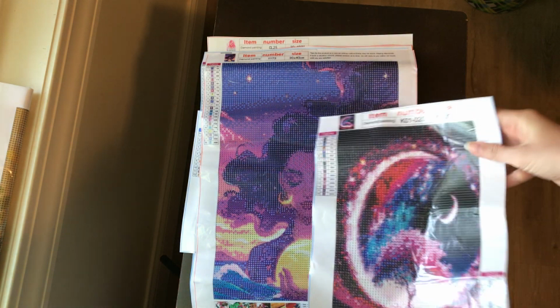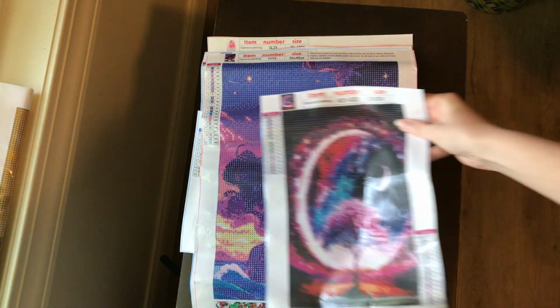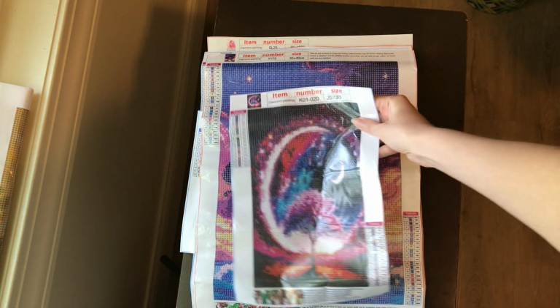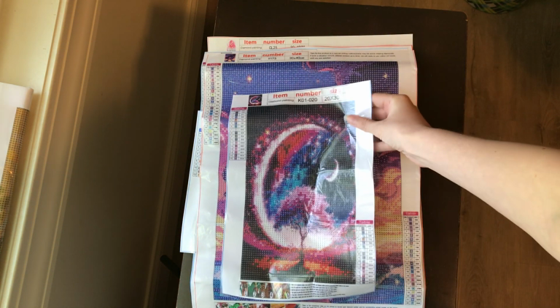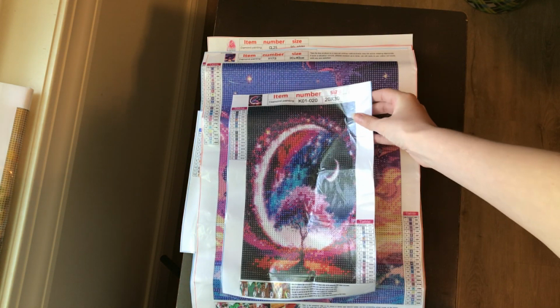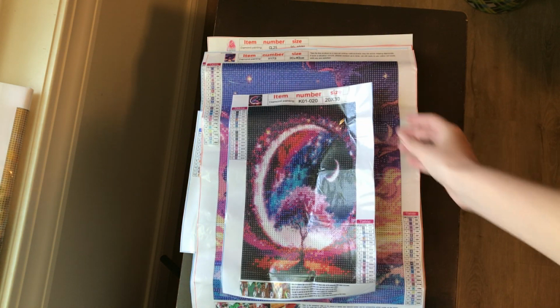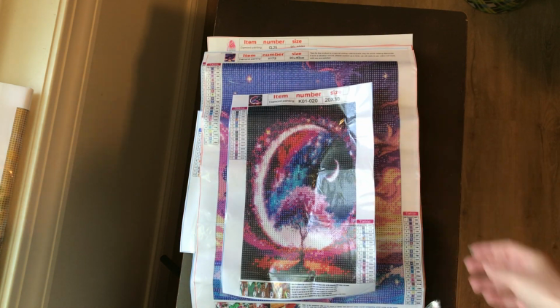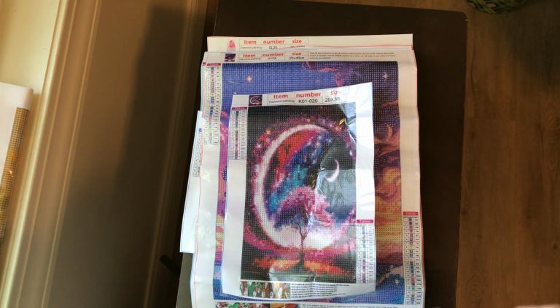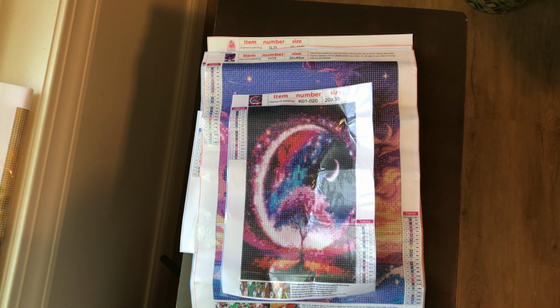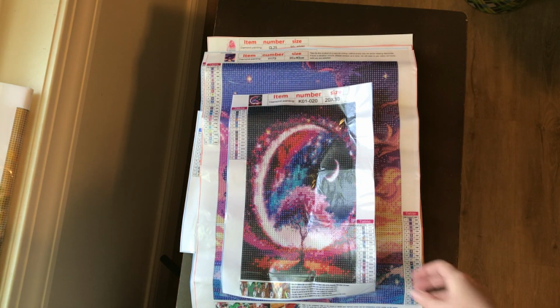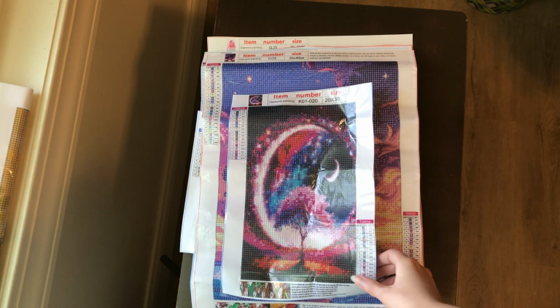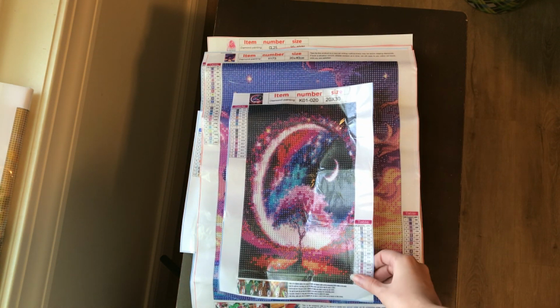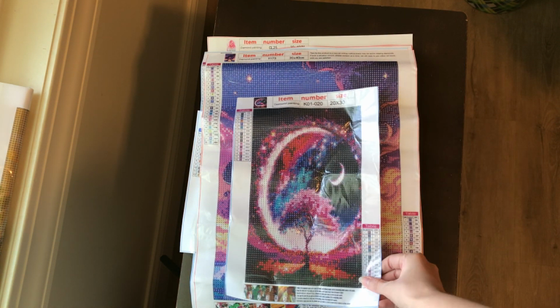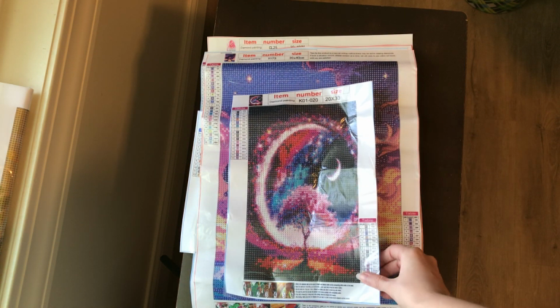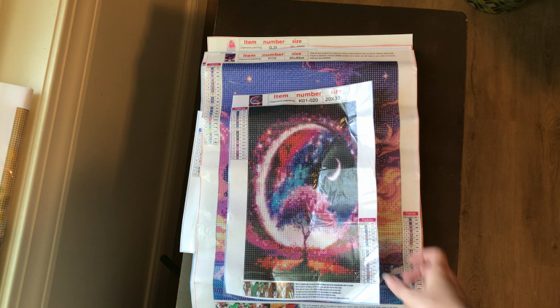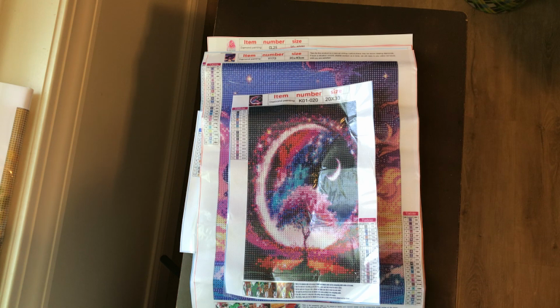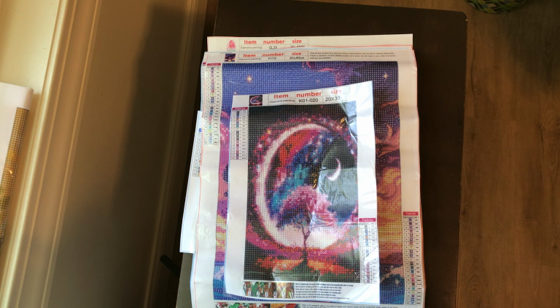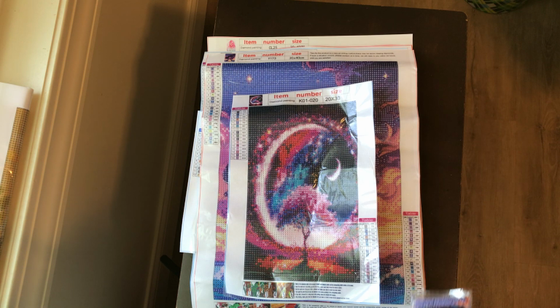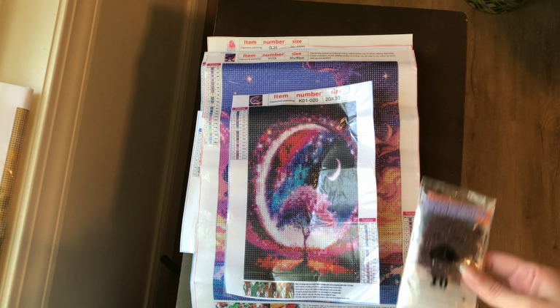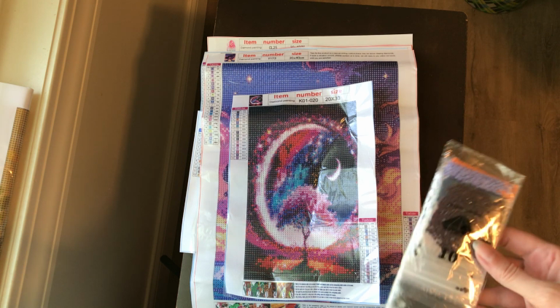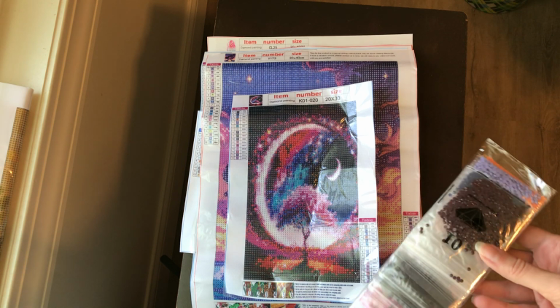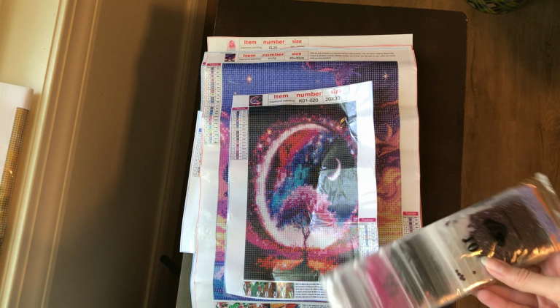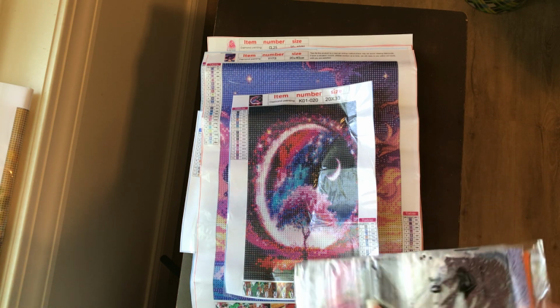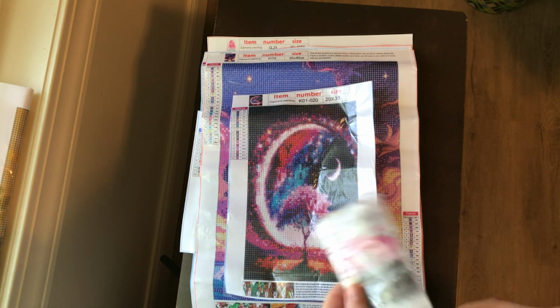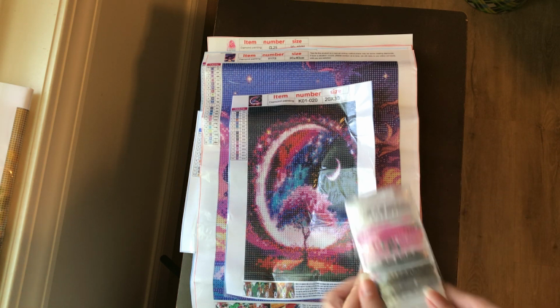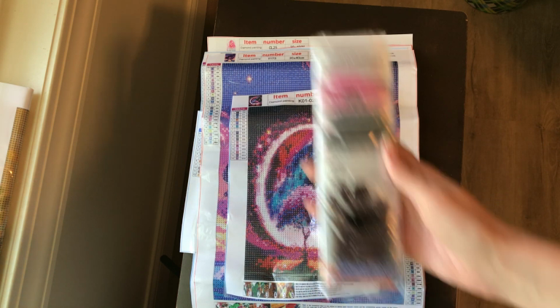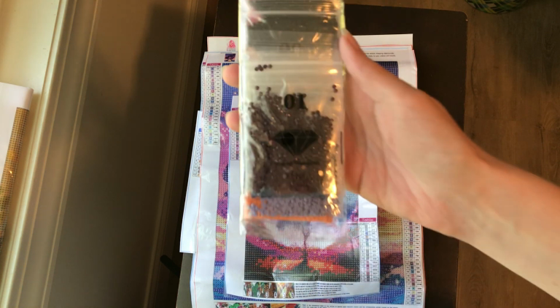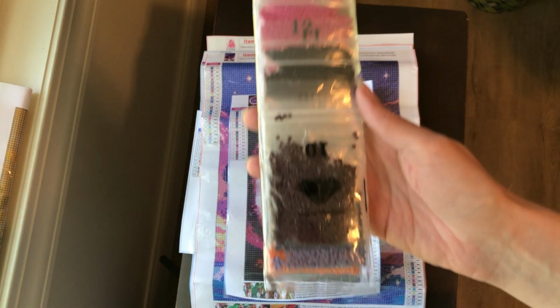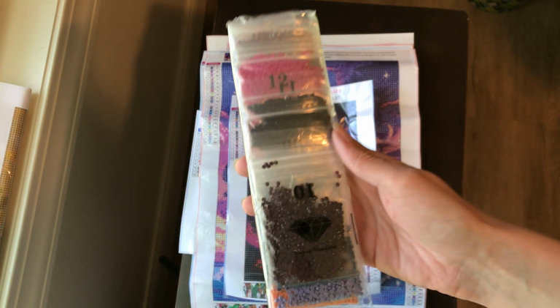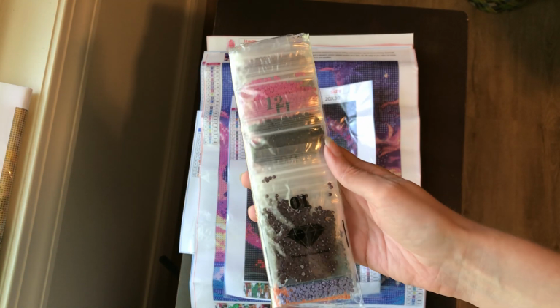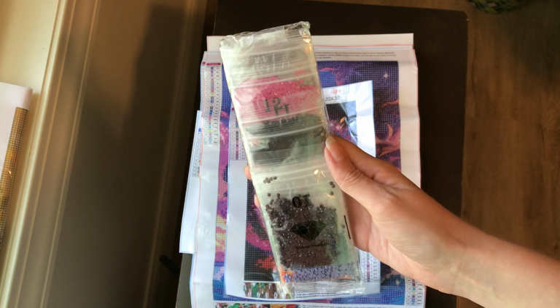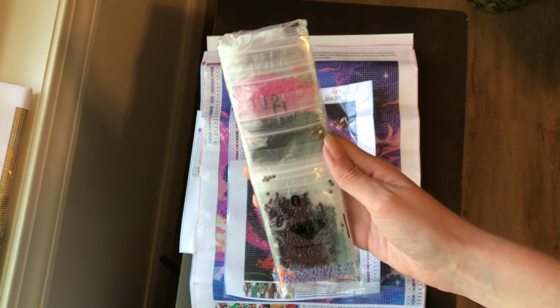Here is a 20 by 30 with individually bagged colors.